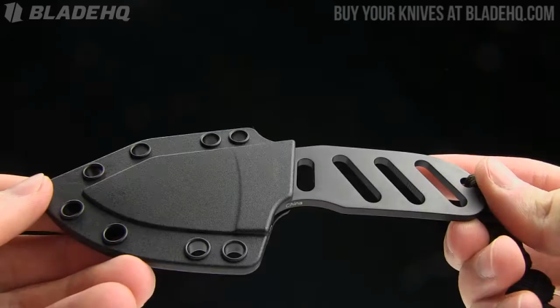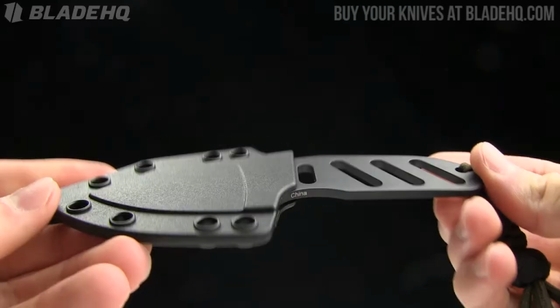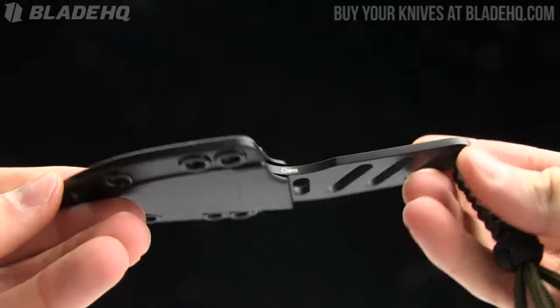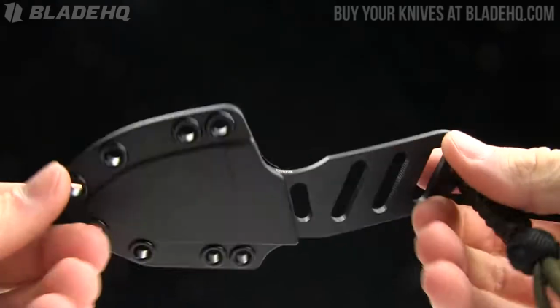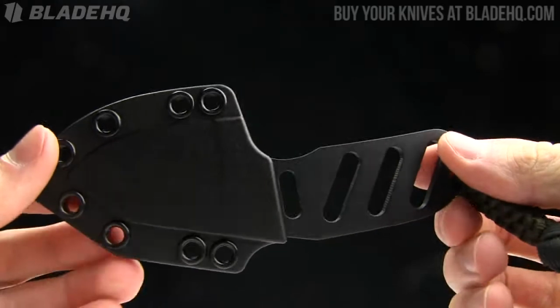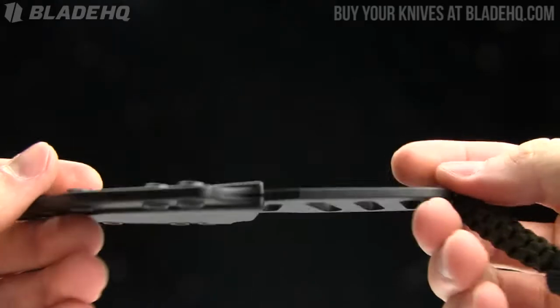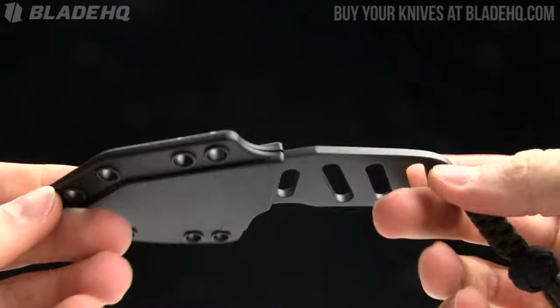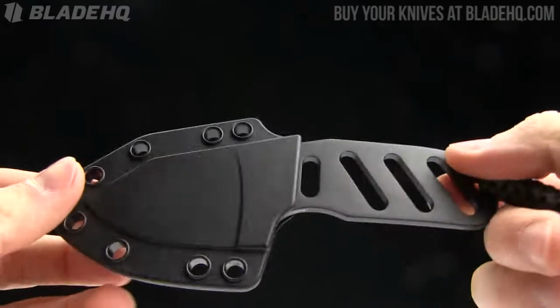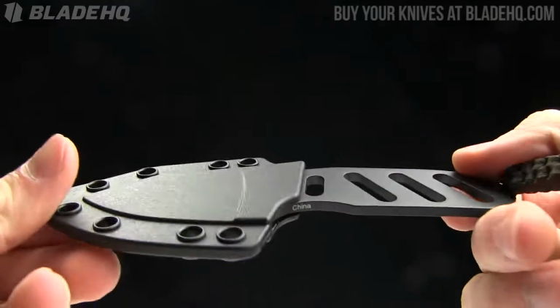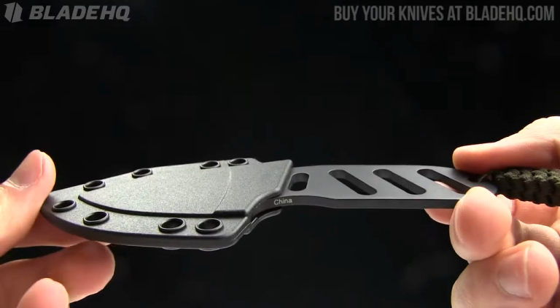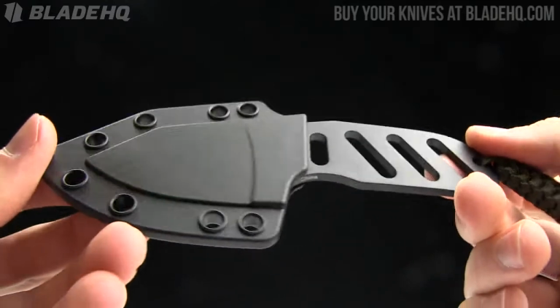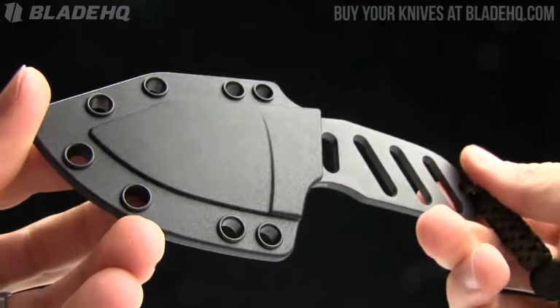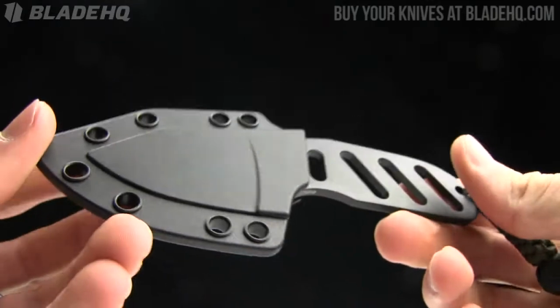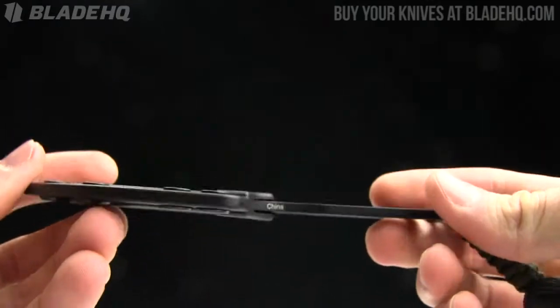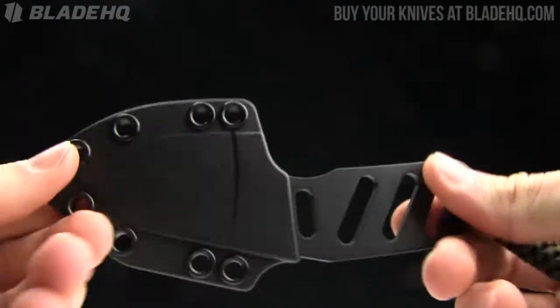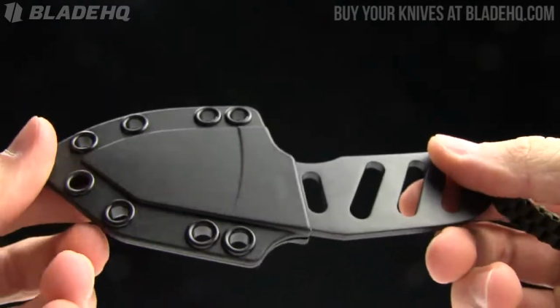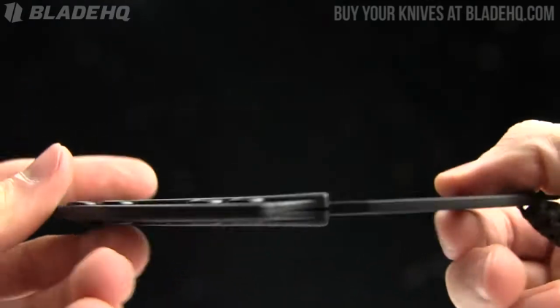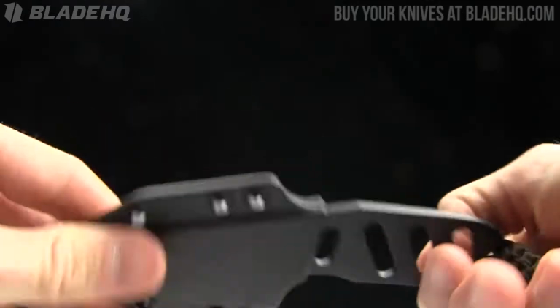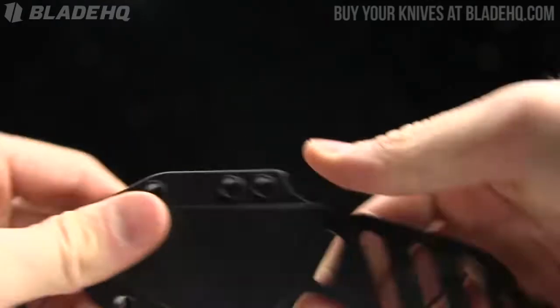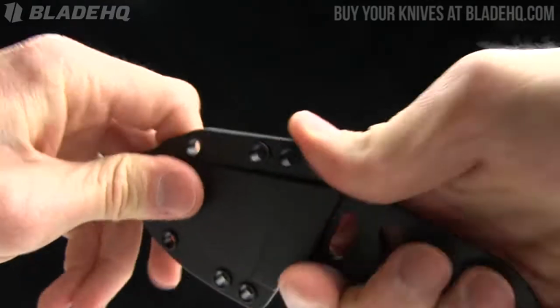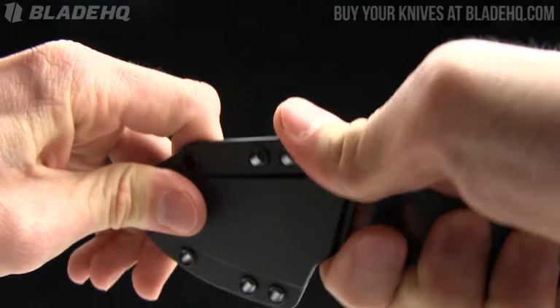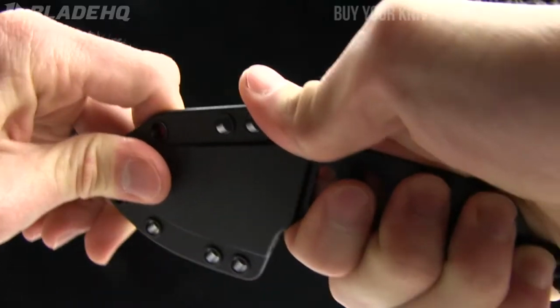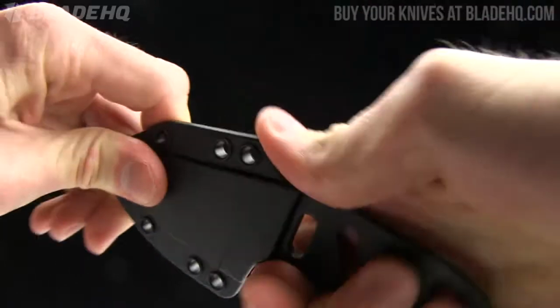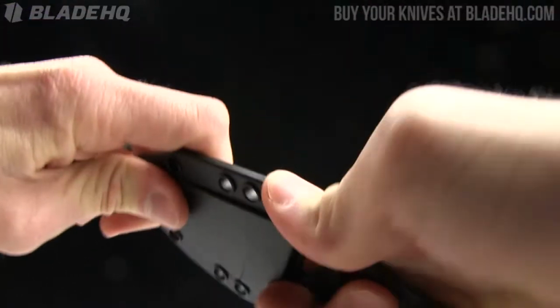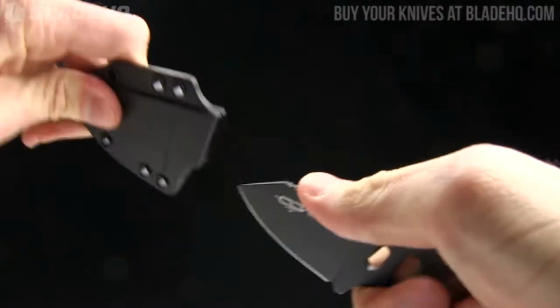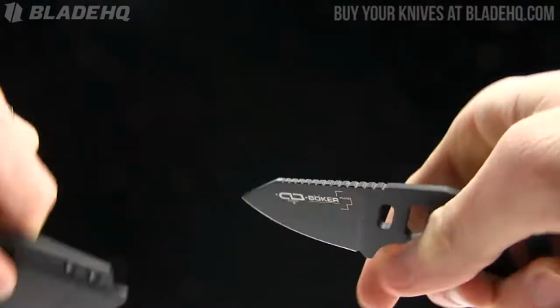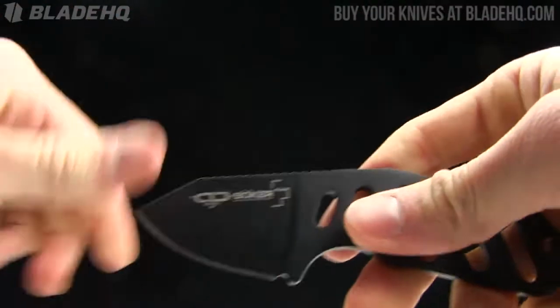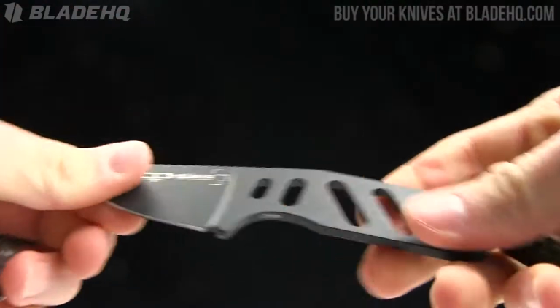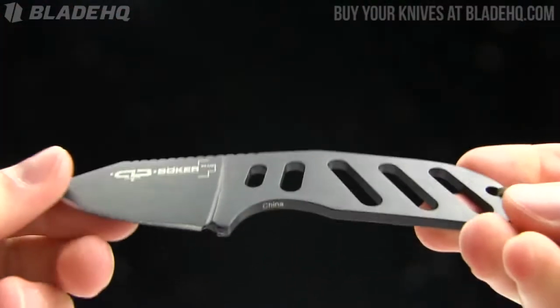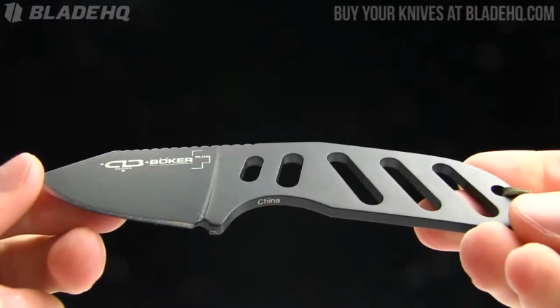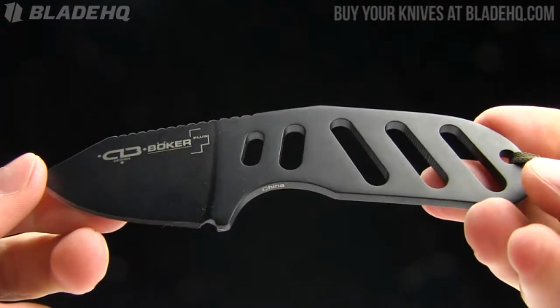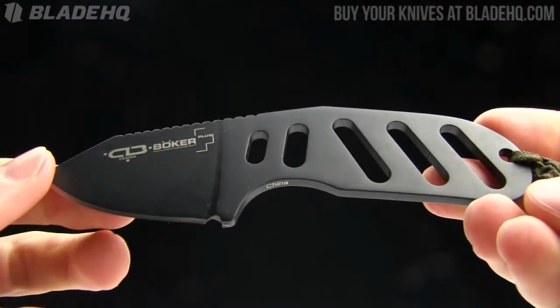Today on BladeHQ.com we're taking a look at the Boker CLB, a nice little fixed blade neck knife. This is part of the Boker Plus line, so it is in the budget range — $33 on this one.